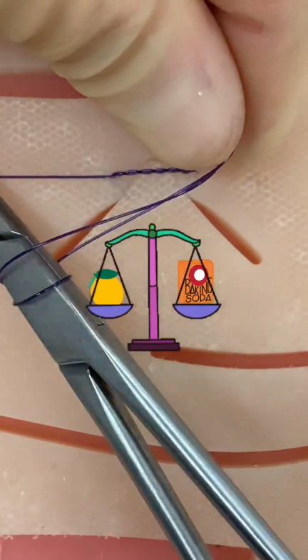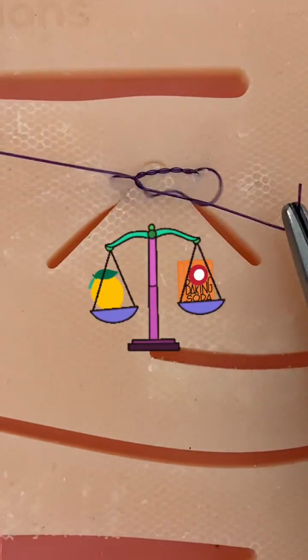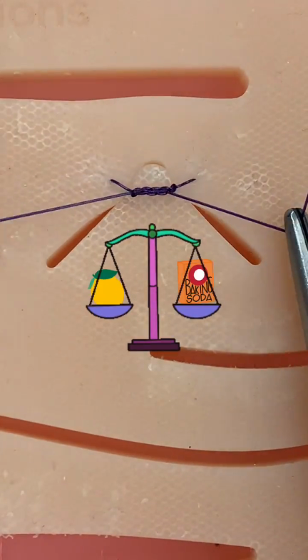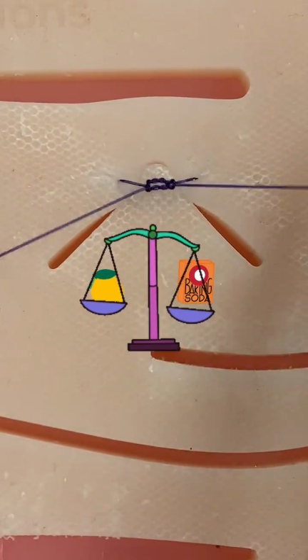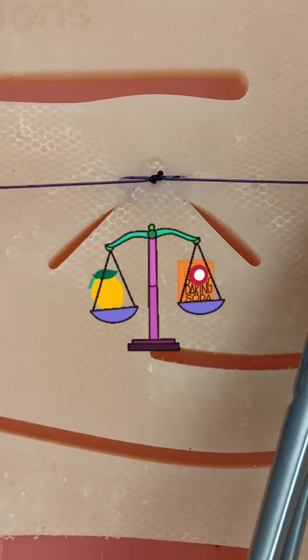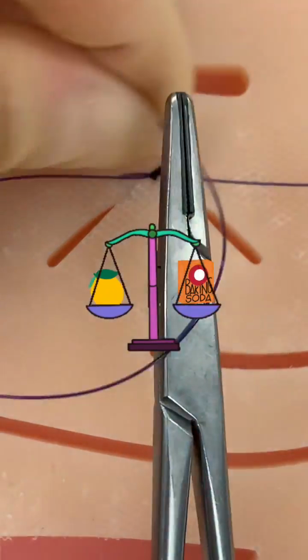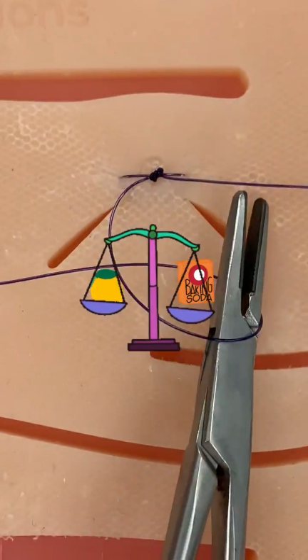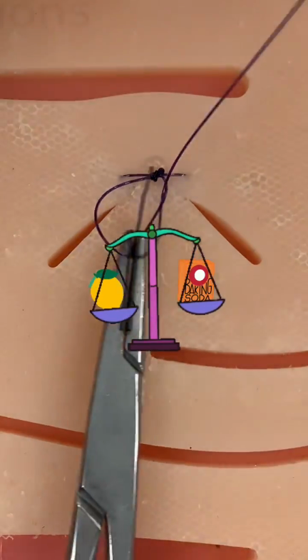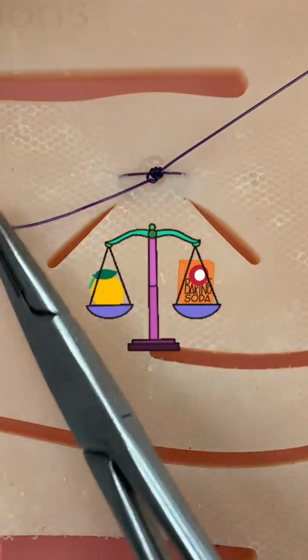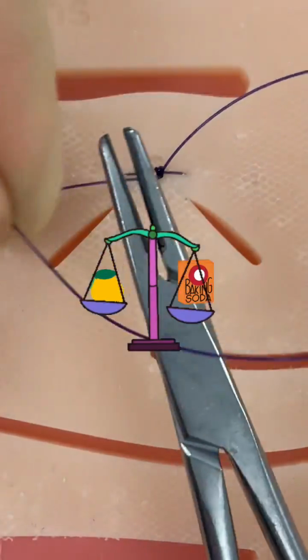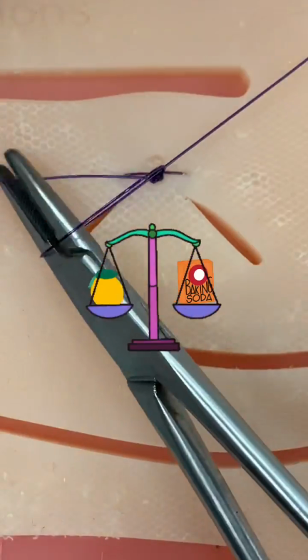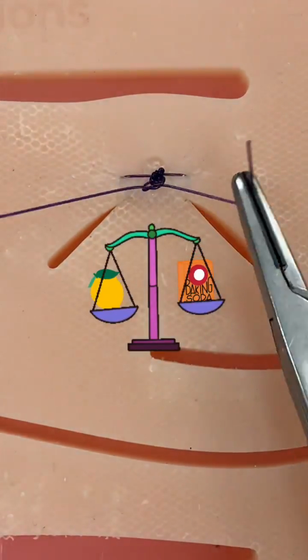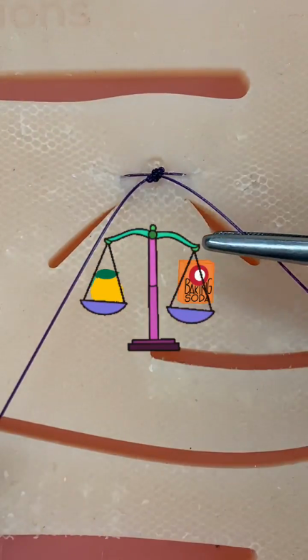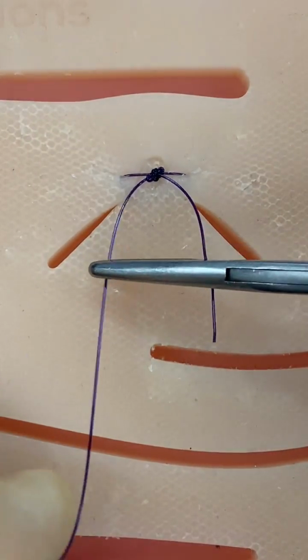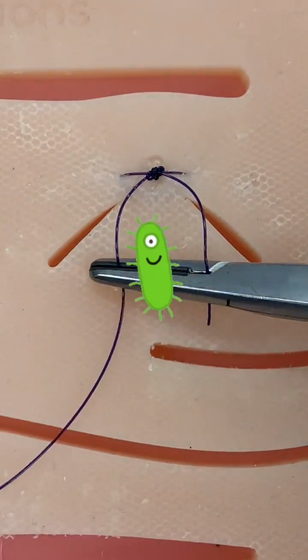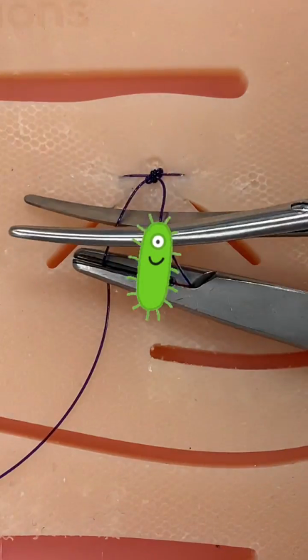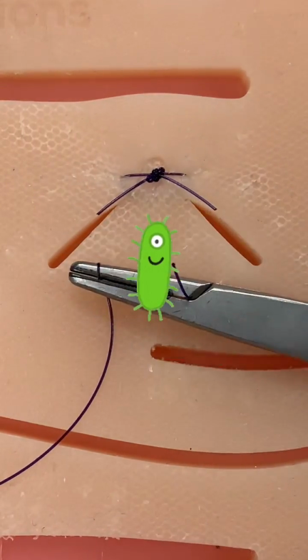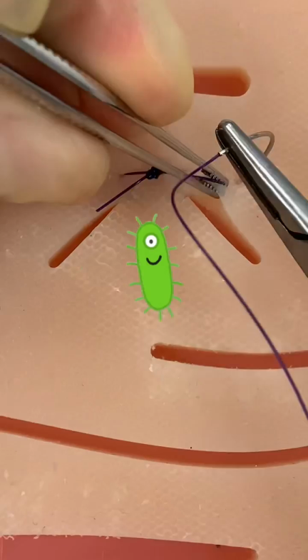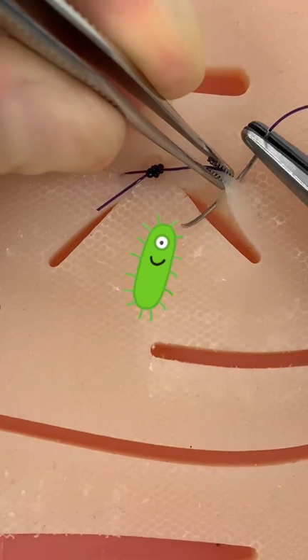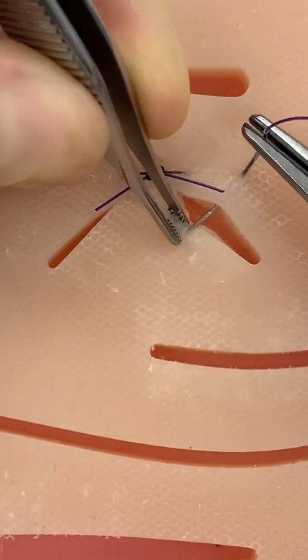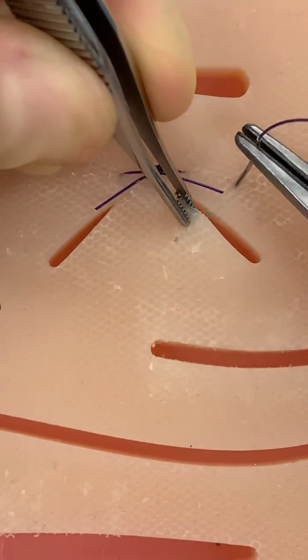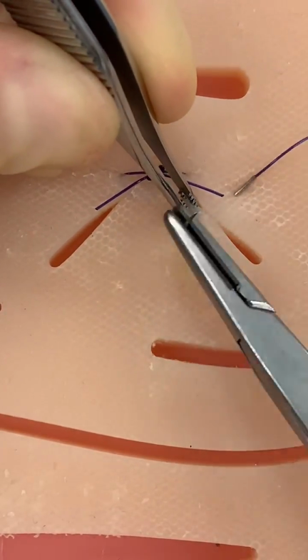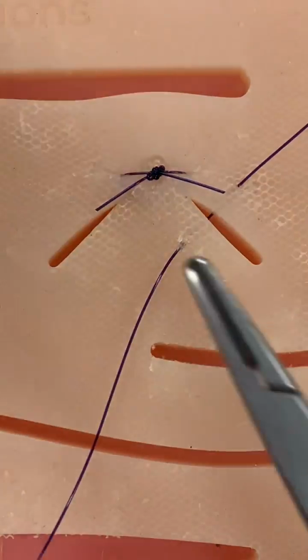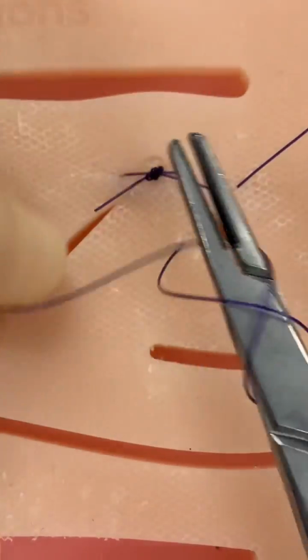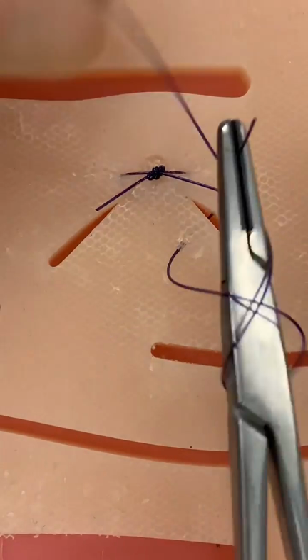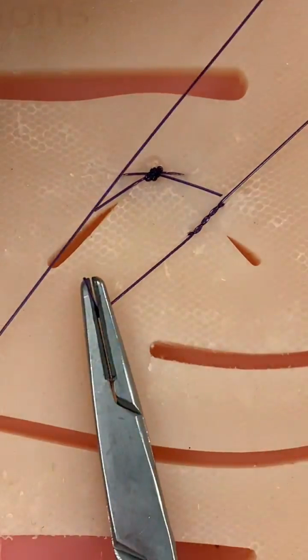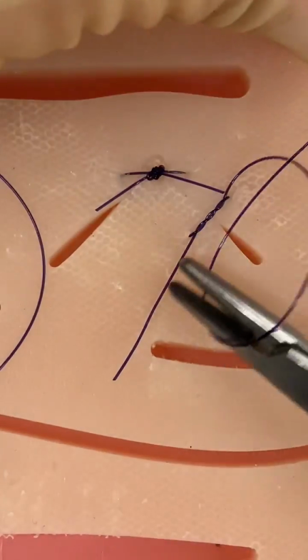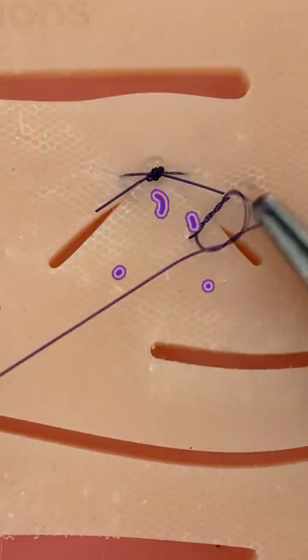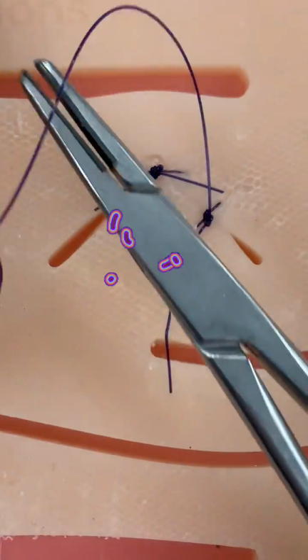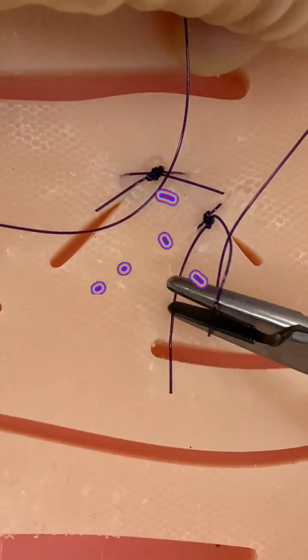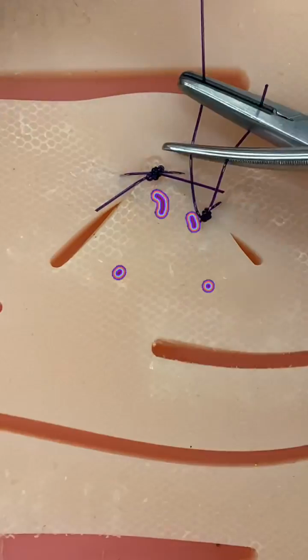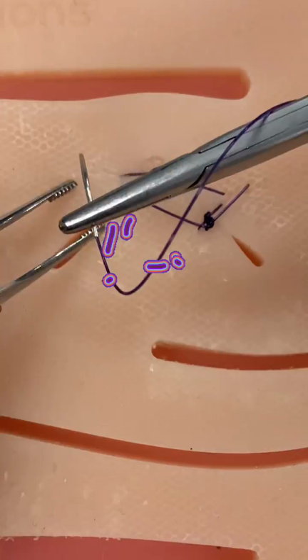Remember the pH scale from science class? When stitches get infected, their surface pH shifts from acidic to basic, because bacteria like to live in basic environments. This causes the beetroot dye on the stitches to go from red to purple, indicating that bacteria are multiplying underneath.